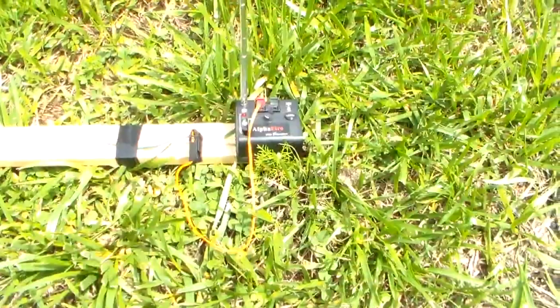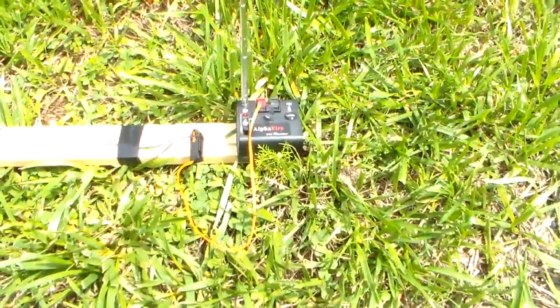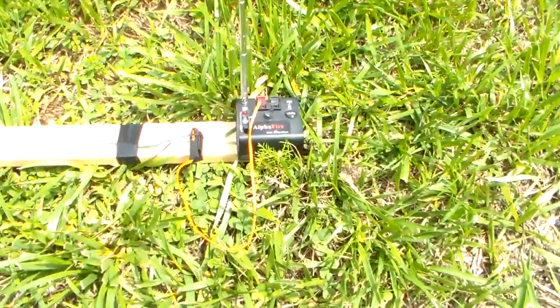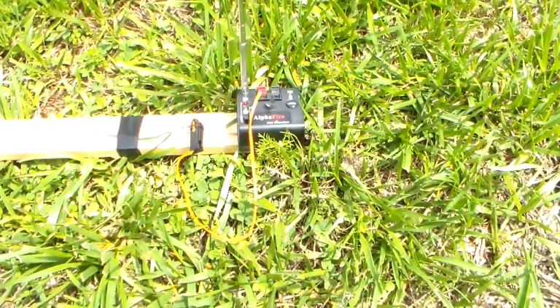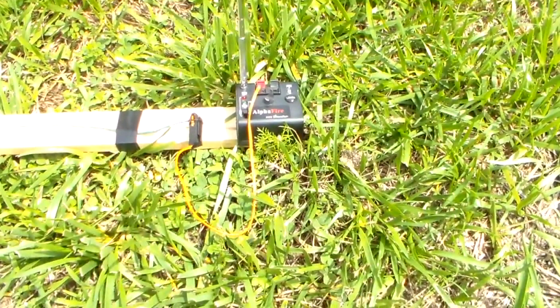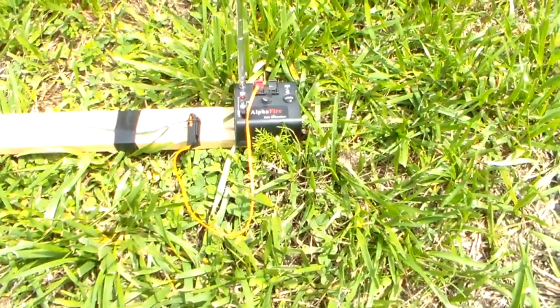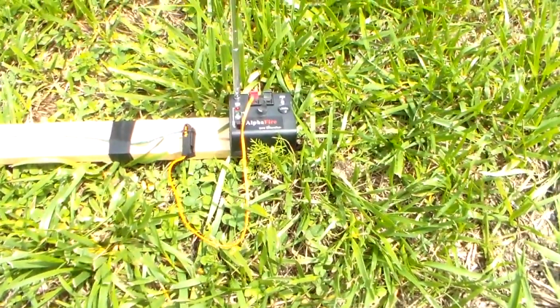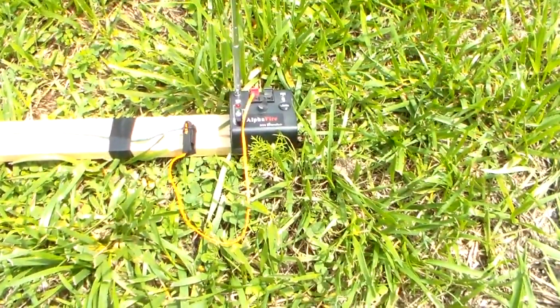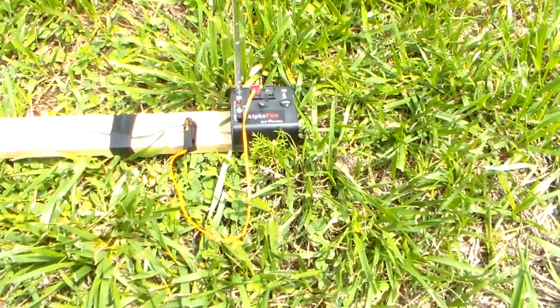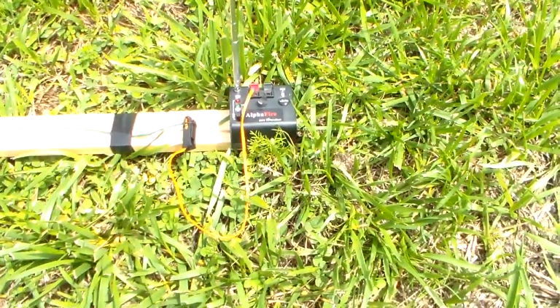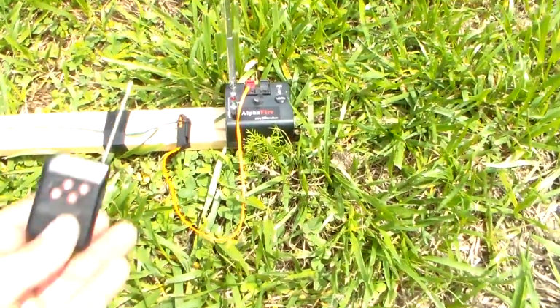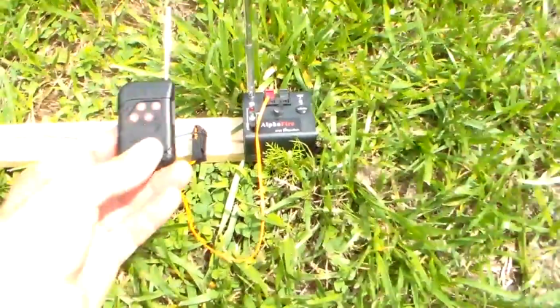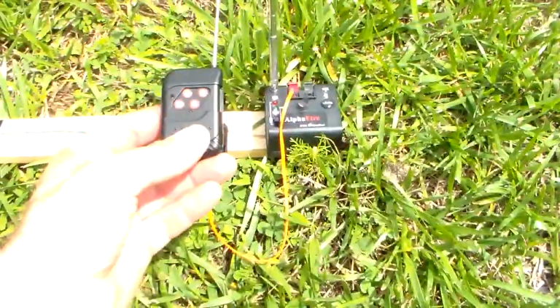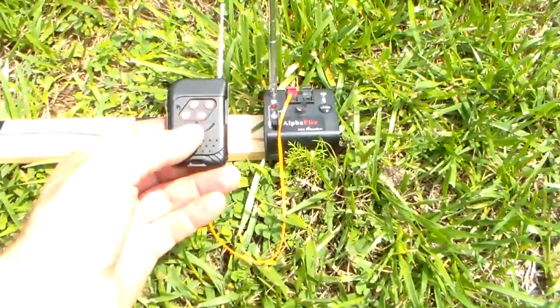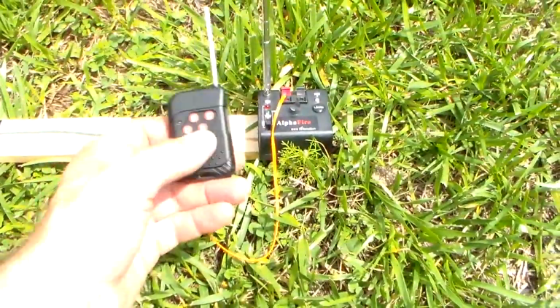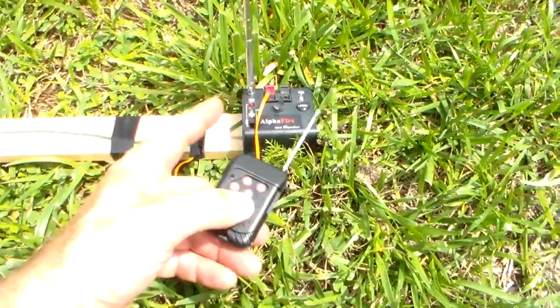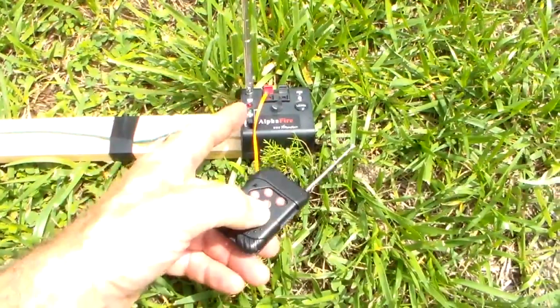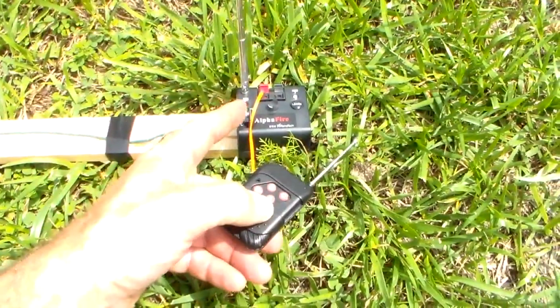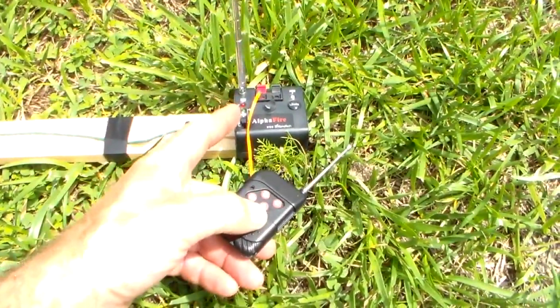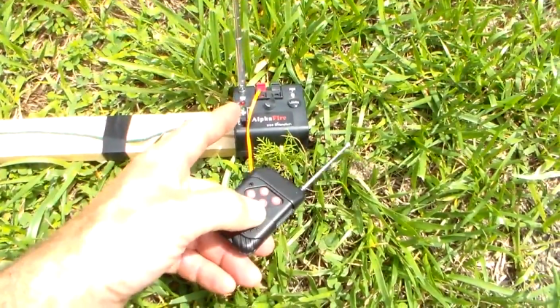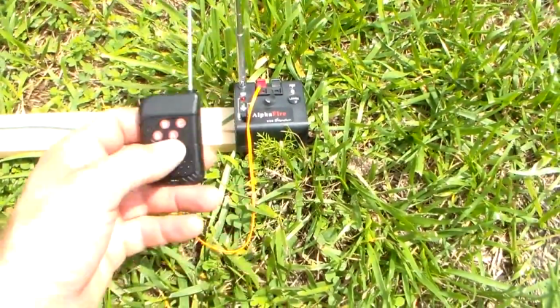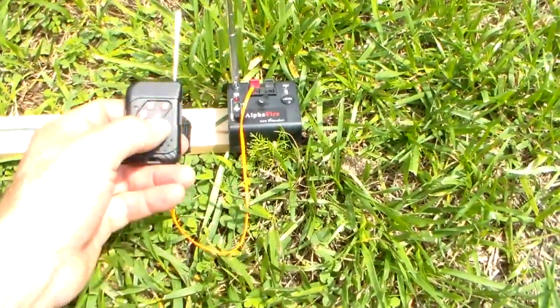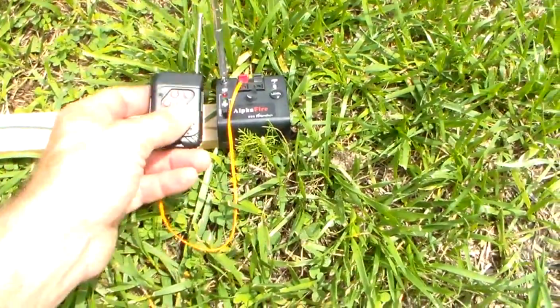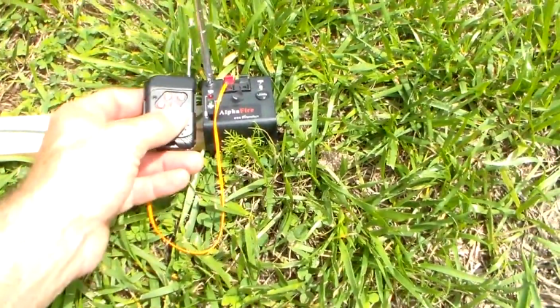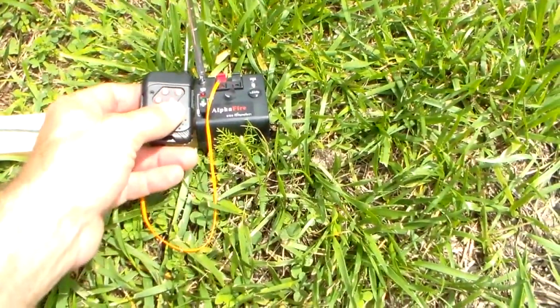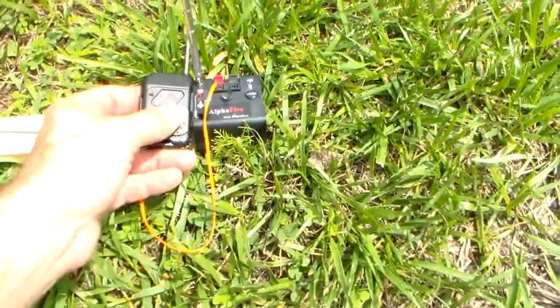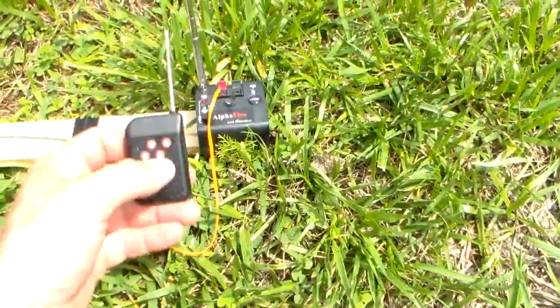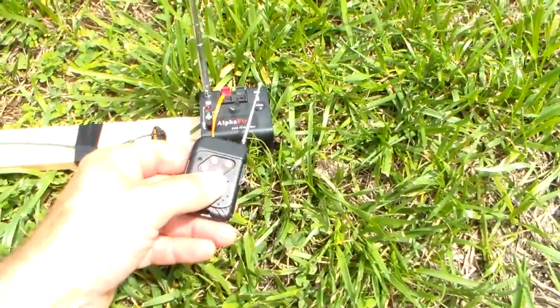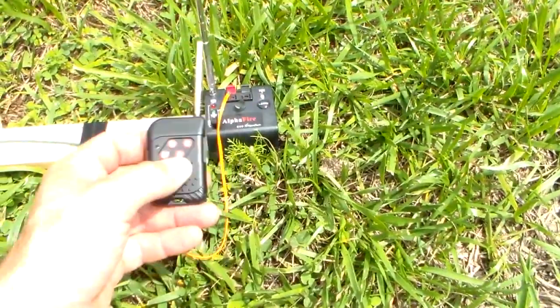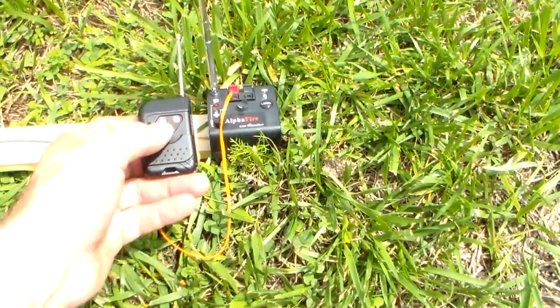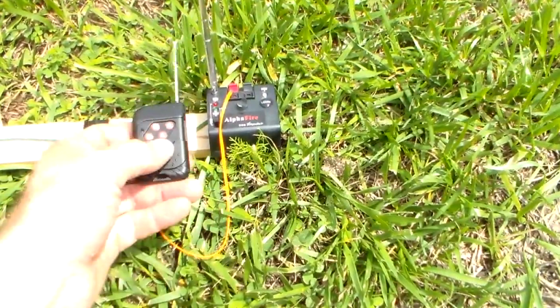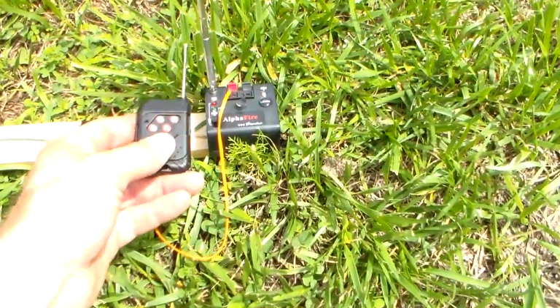So during the 4th of July it's pretty noisy around here, but this is an AlphaFire. This one is set up for four channels, so I can have actually four of these detonators. This one has been married to A. It's very easy to do that by just pushing the learn button and the button on here.